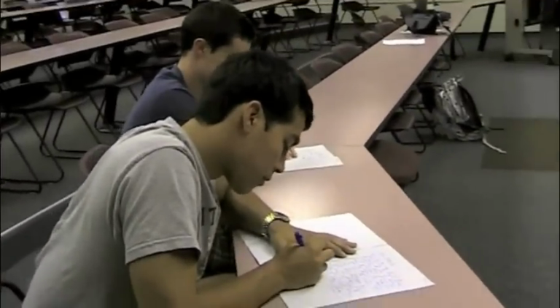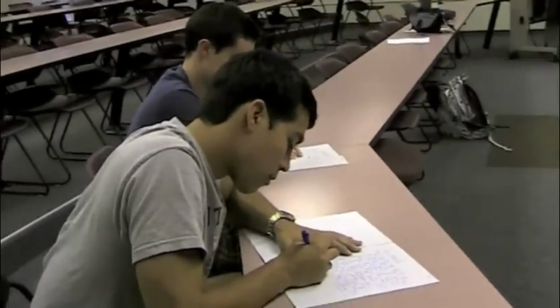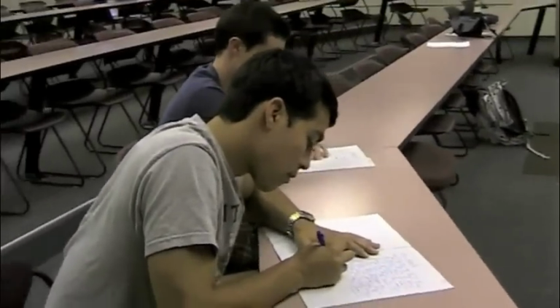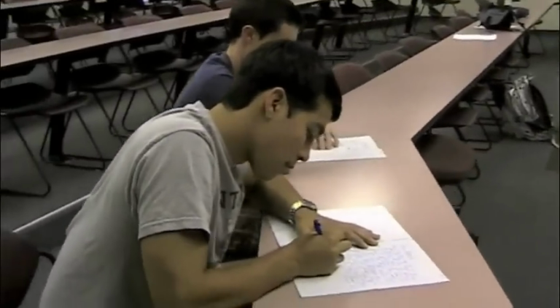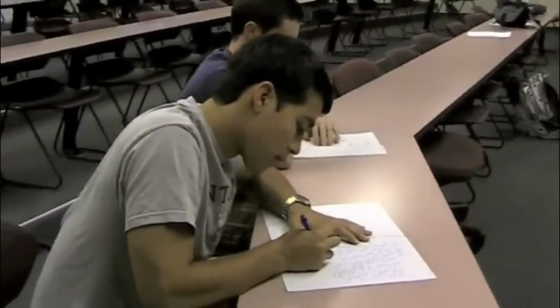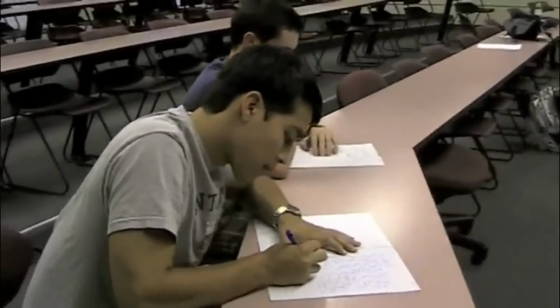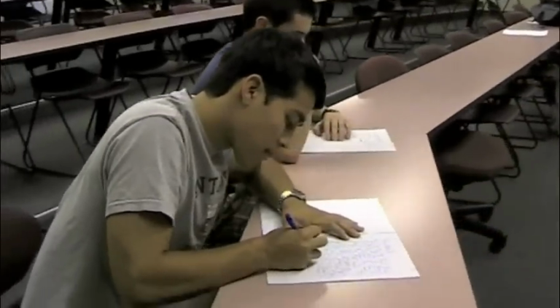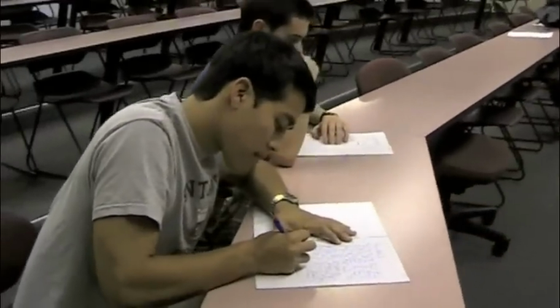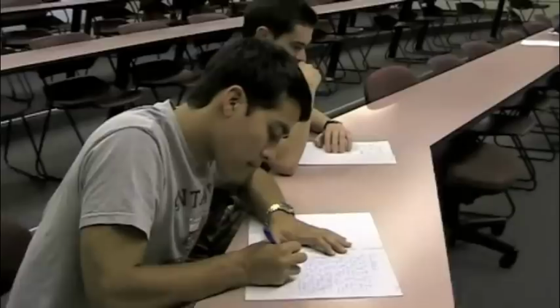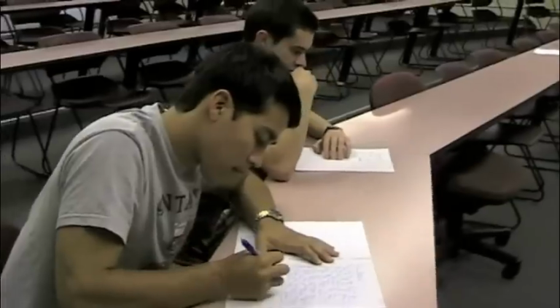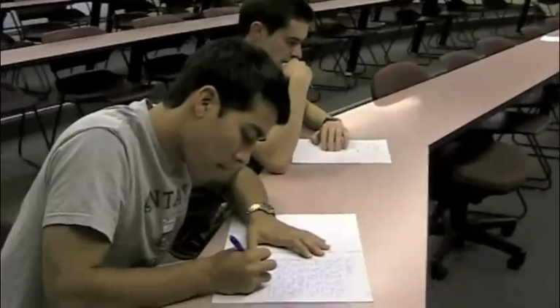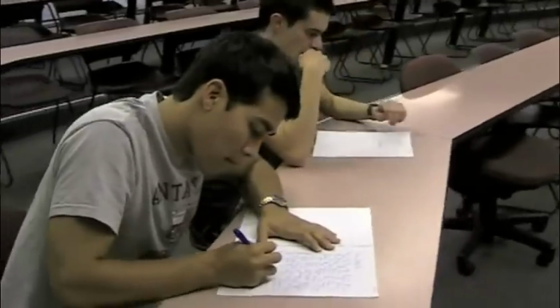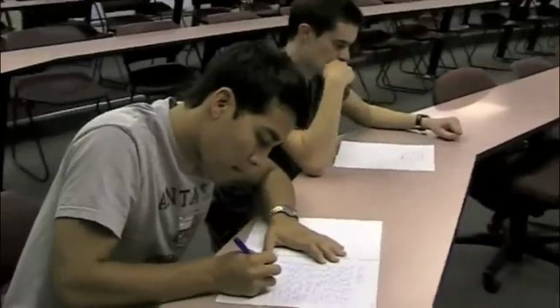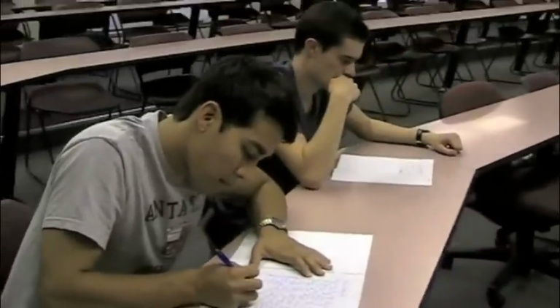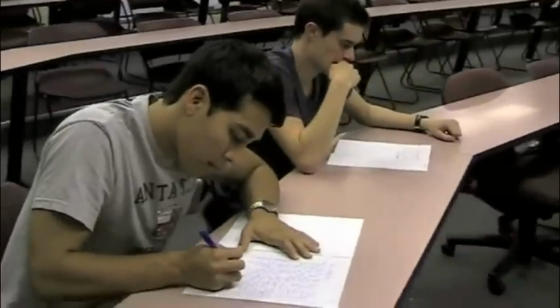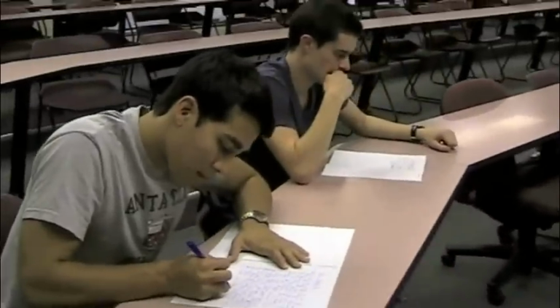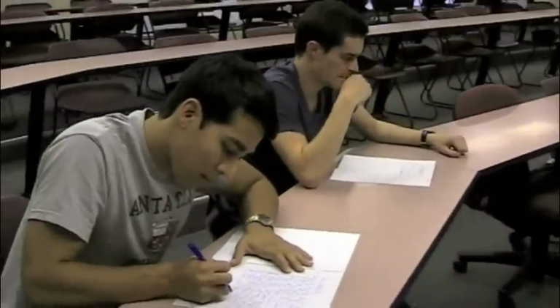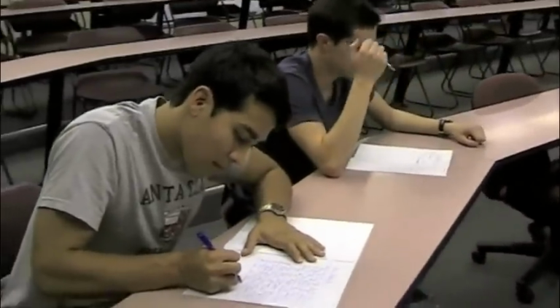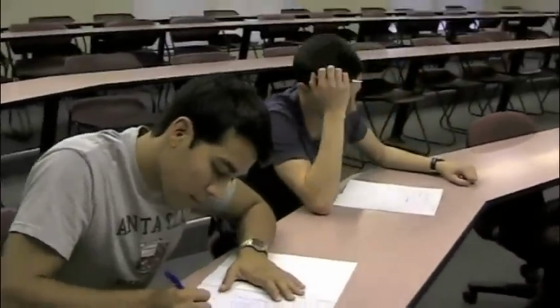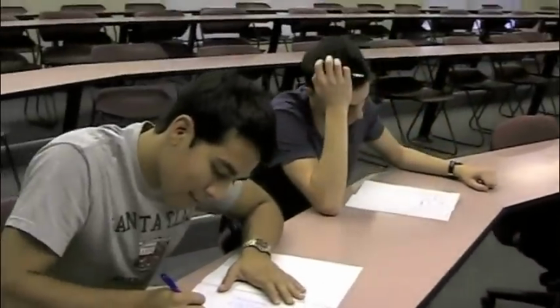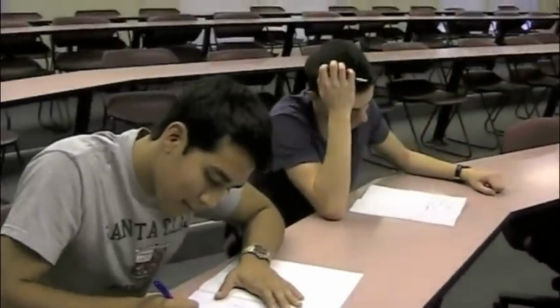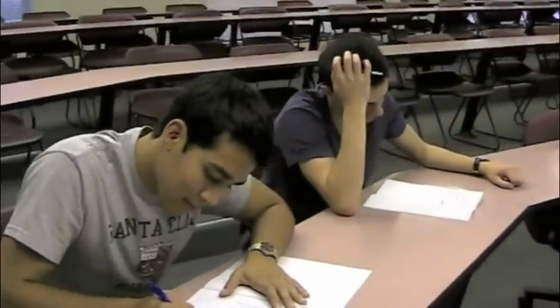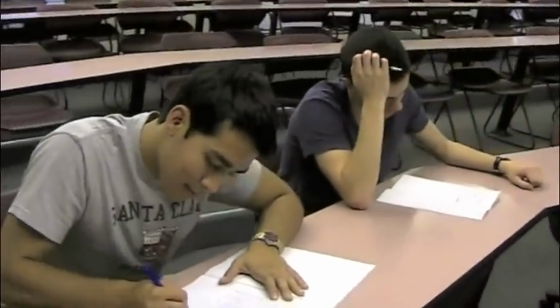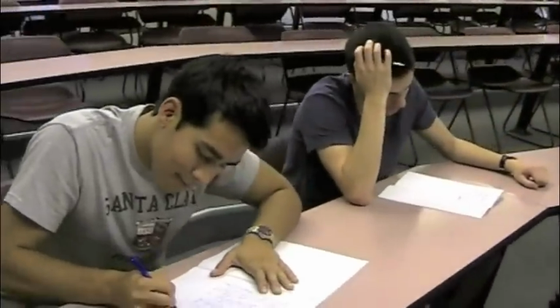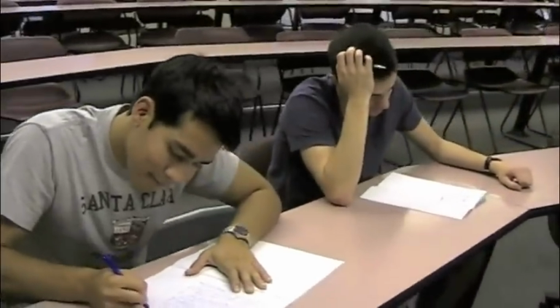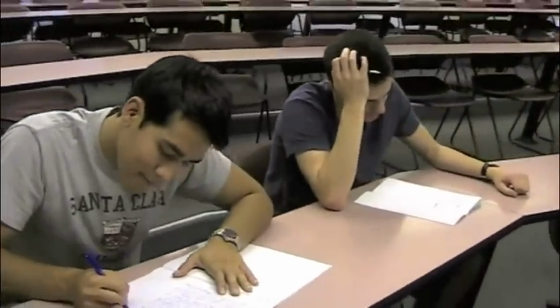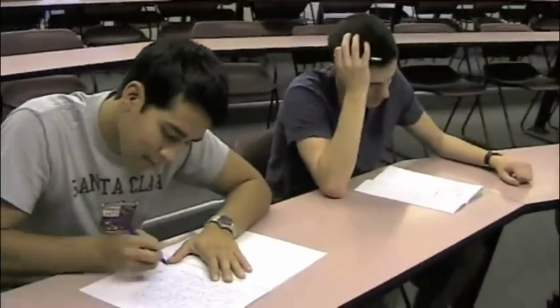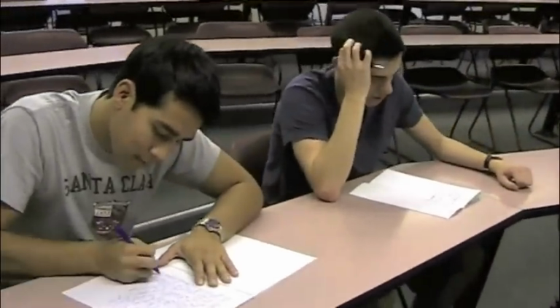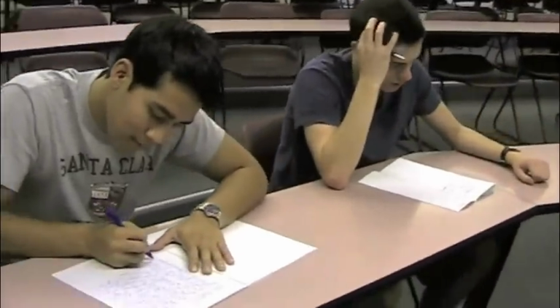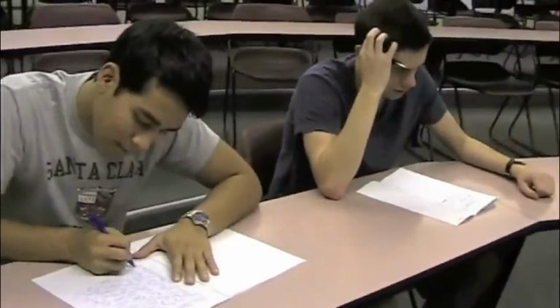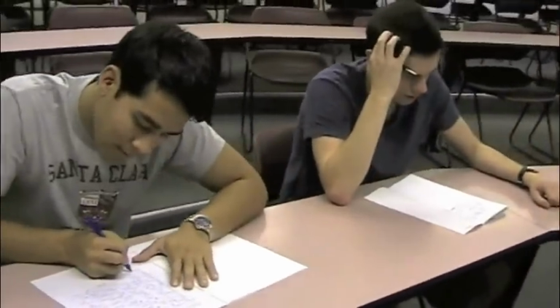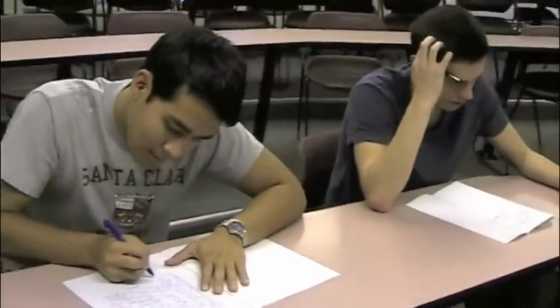Here we have Billy and Tommy taking their exam. As you can see, Billy is cruising through his while Tommy struggles to remember some of the information.